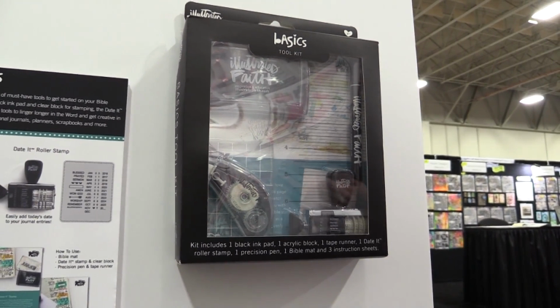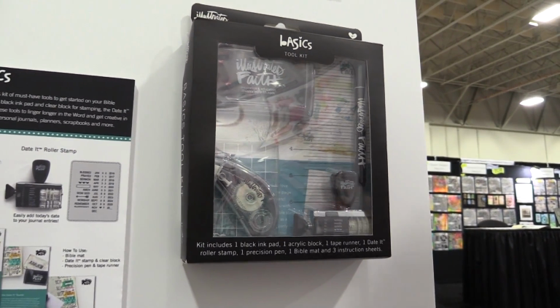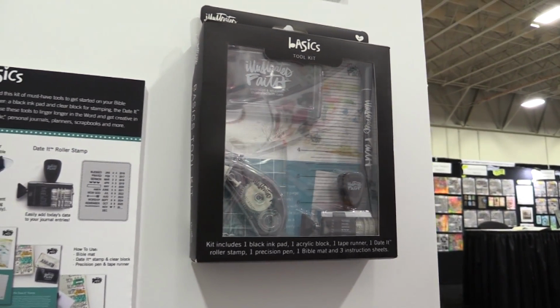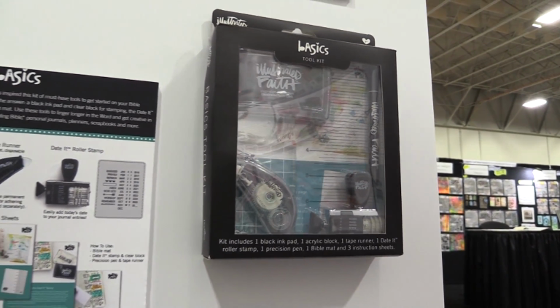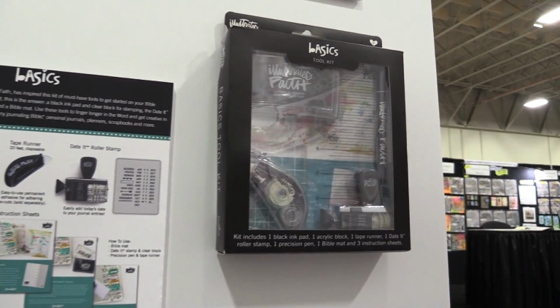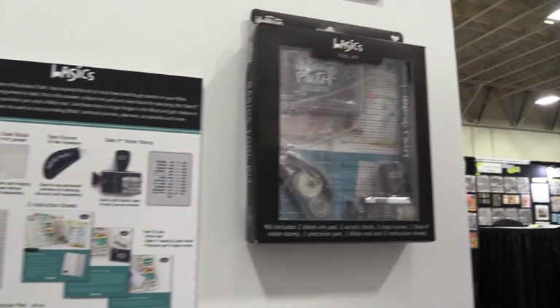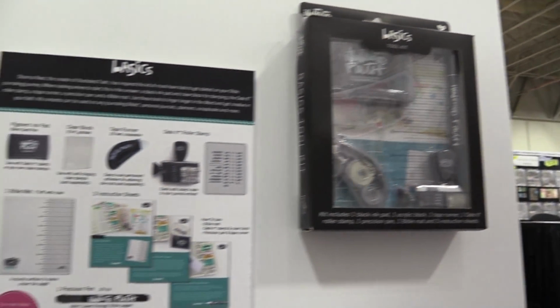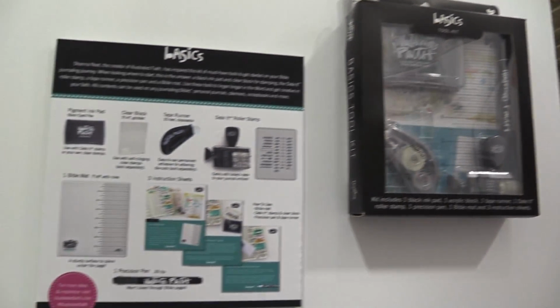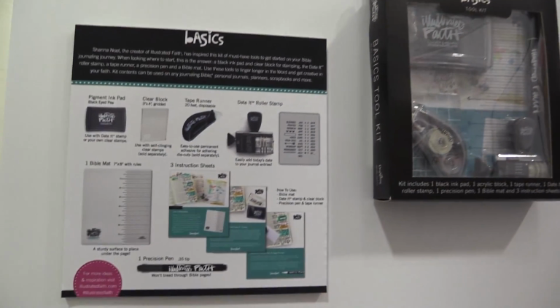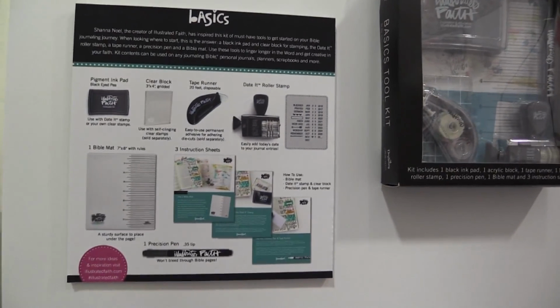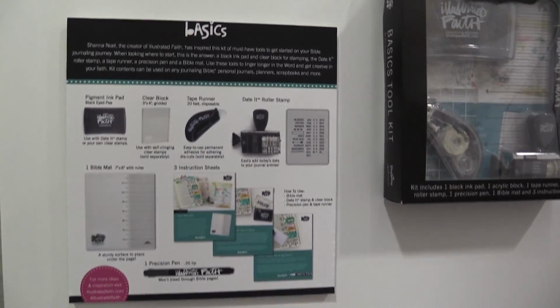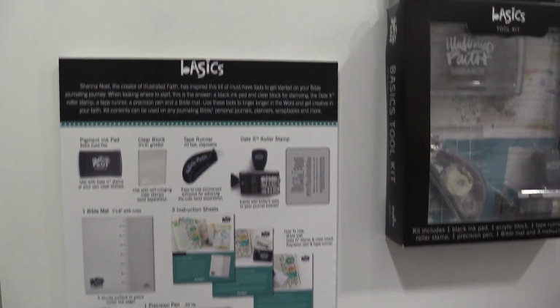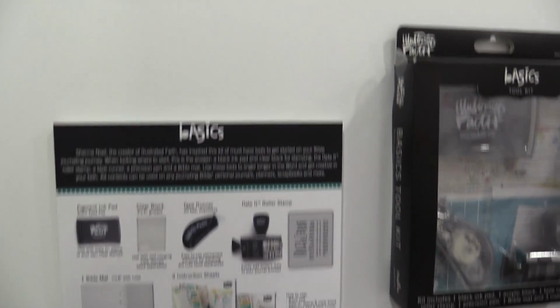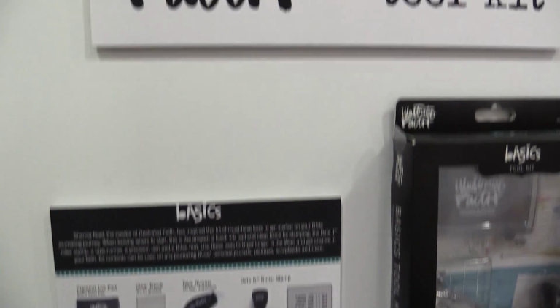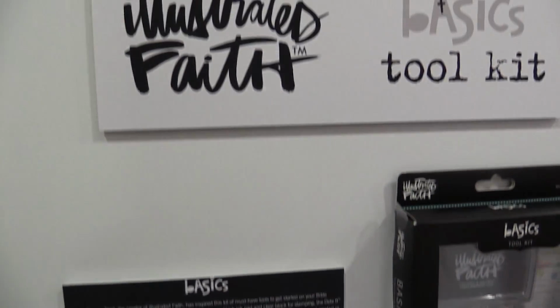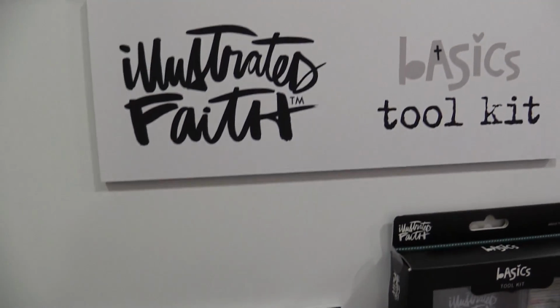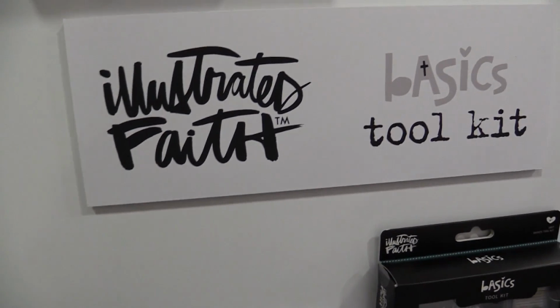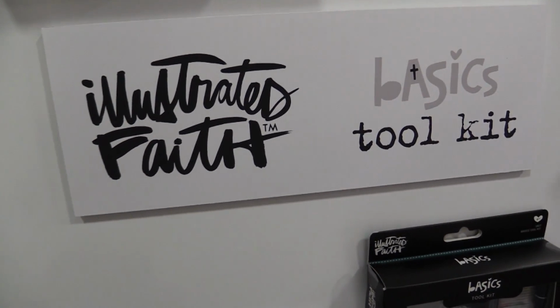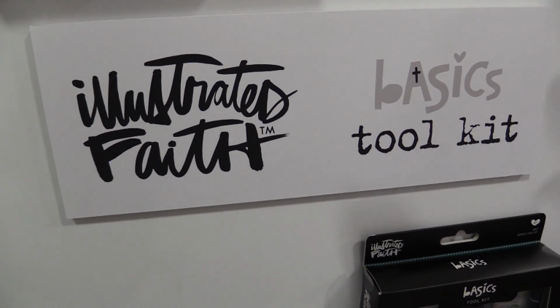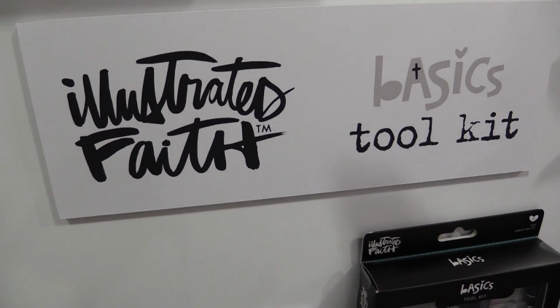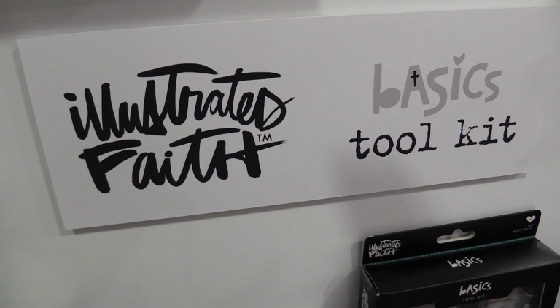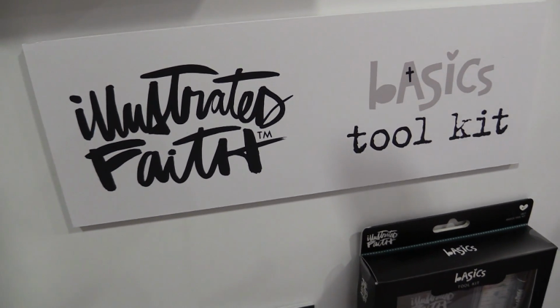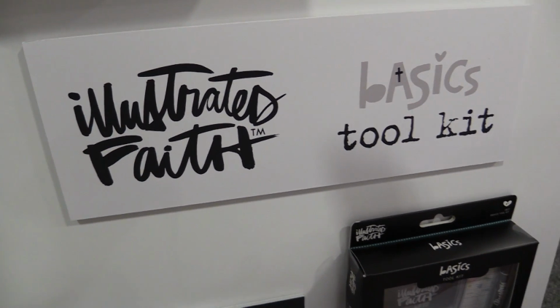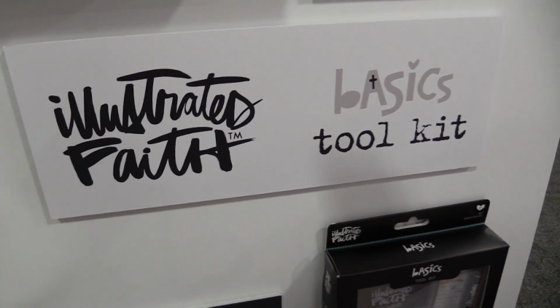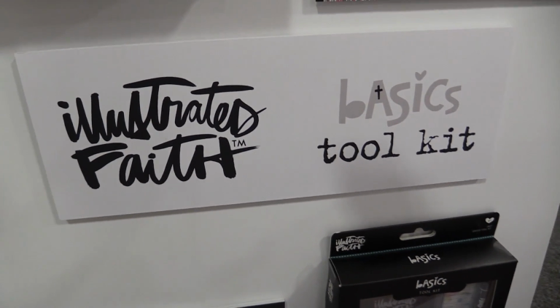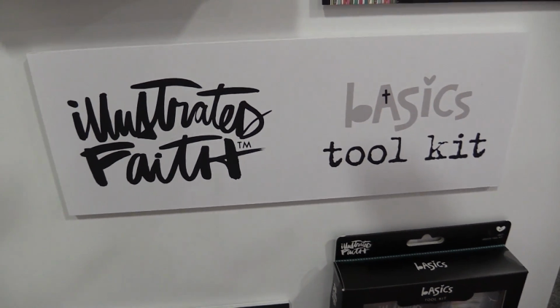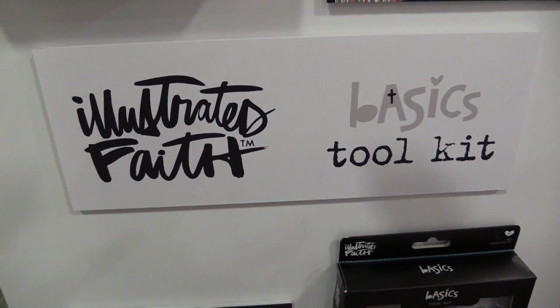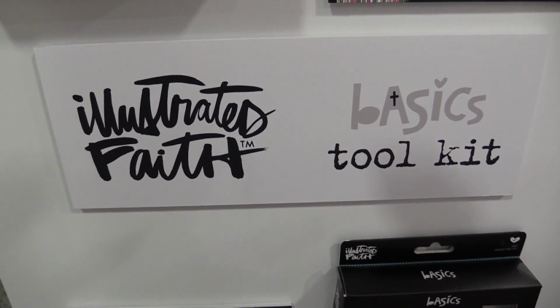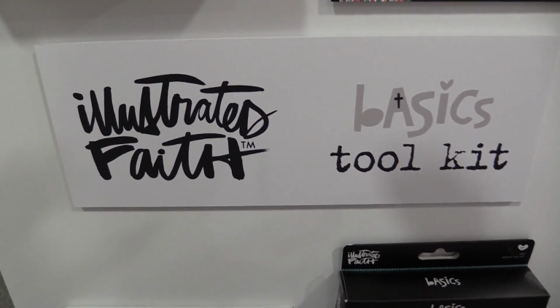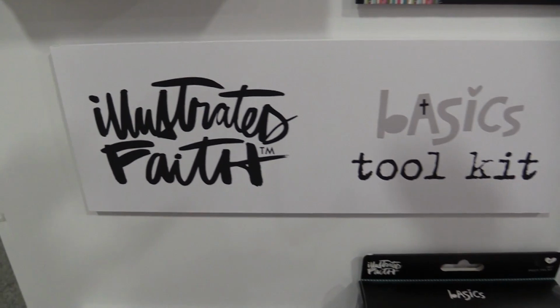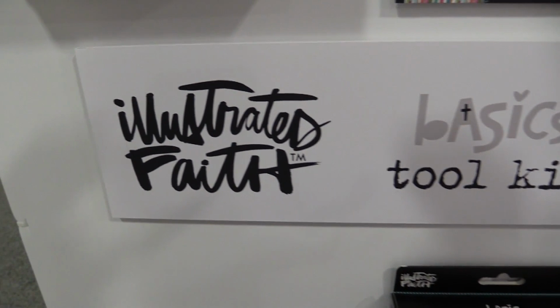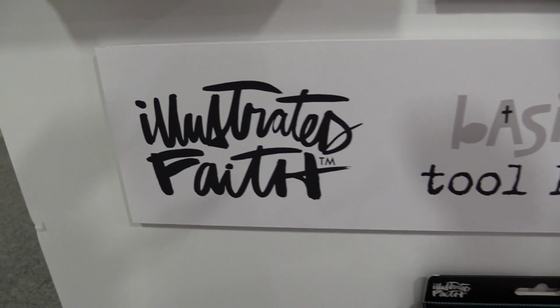We cannot wait to see what you guys do with these wonderful new collections and new lines for the basics. I just cannot wait to see how you use them to illustrate your faith. Have a wonderful day!